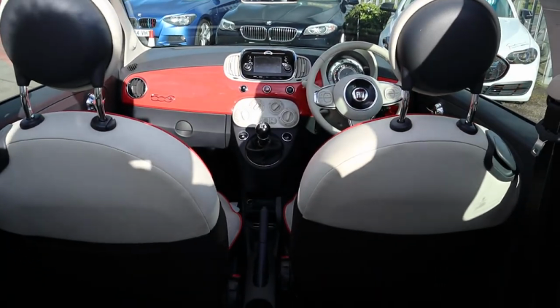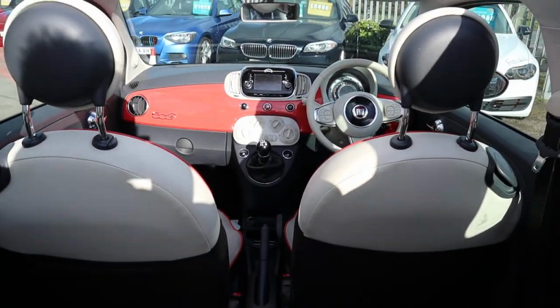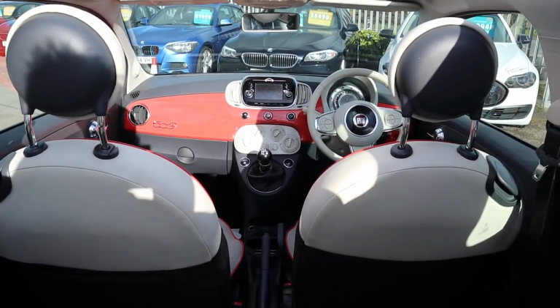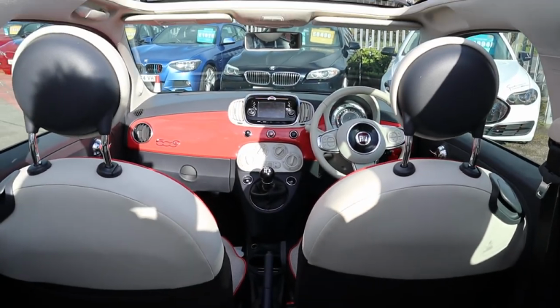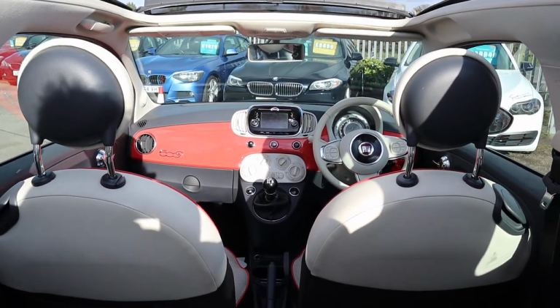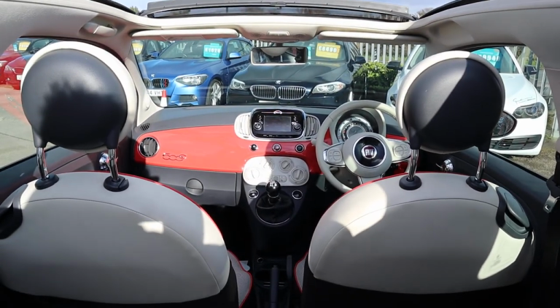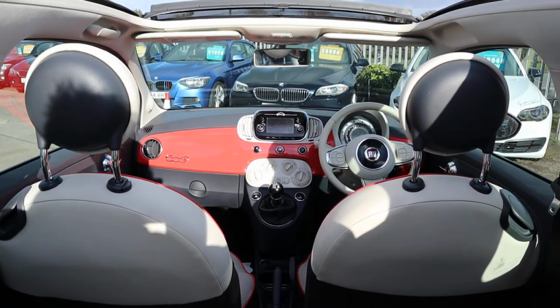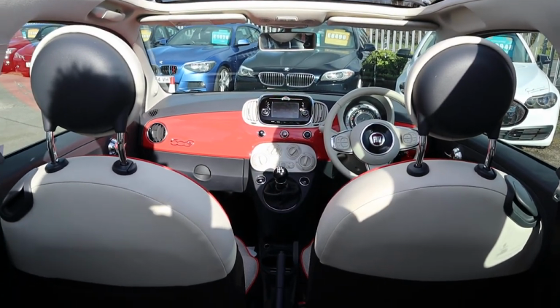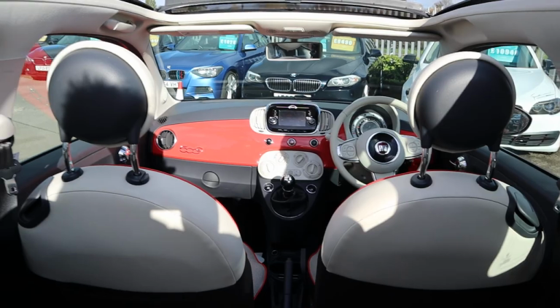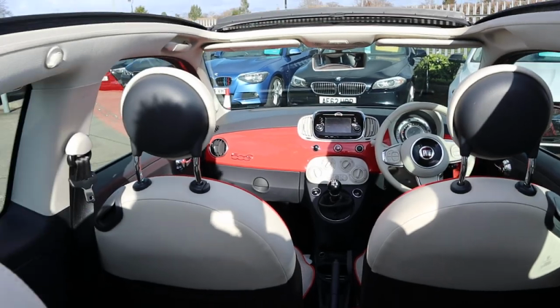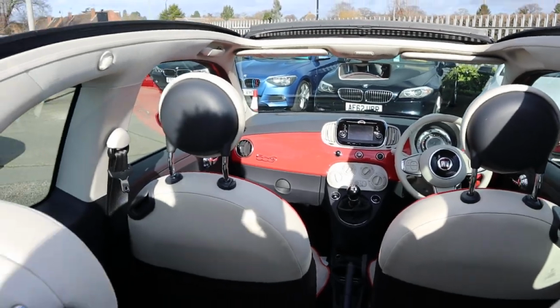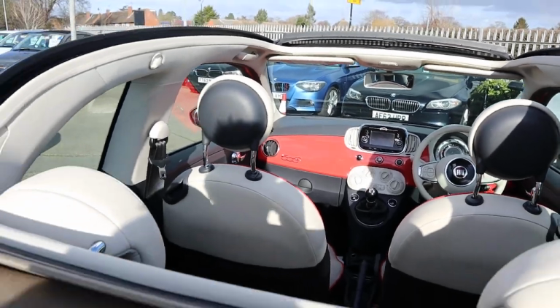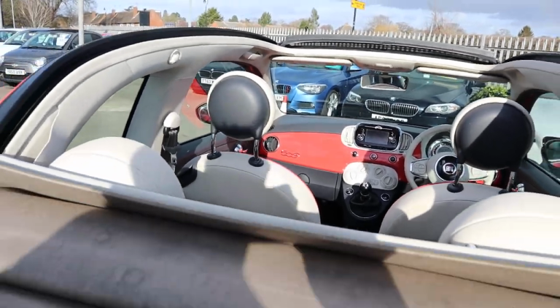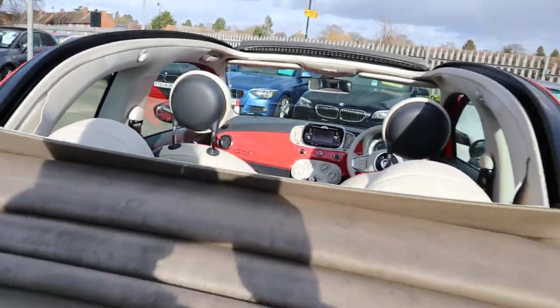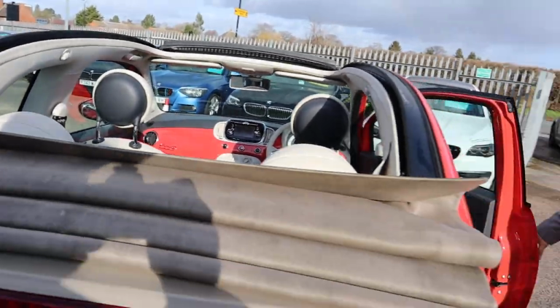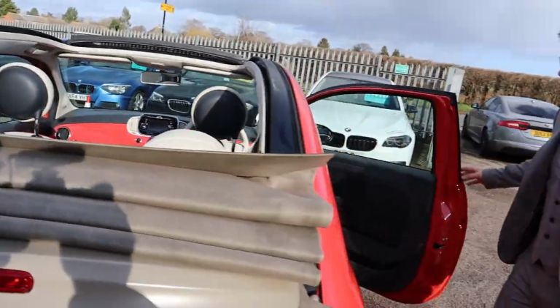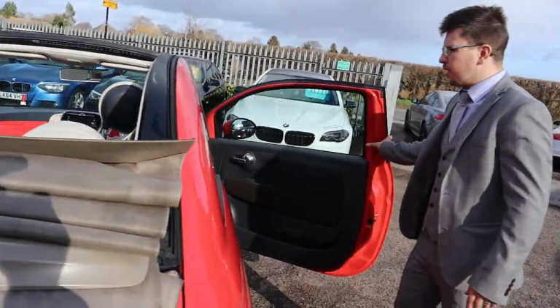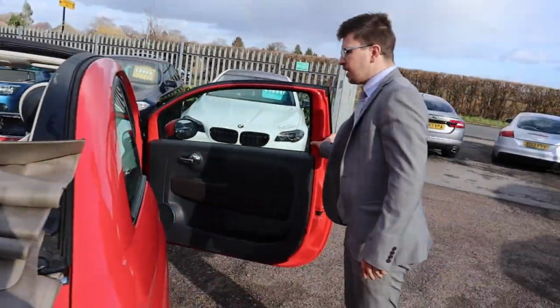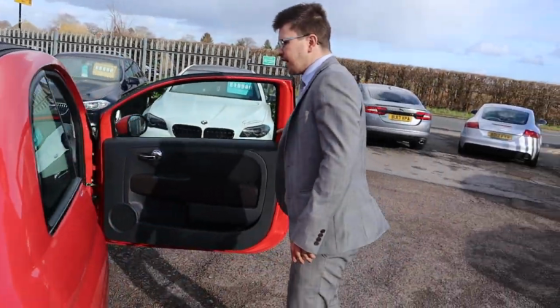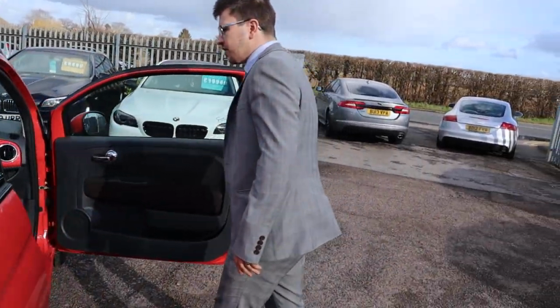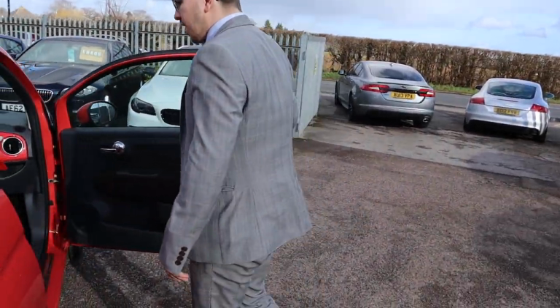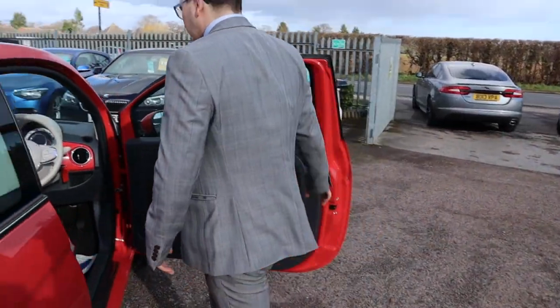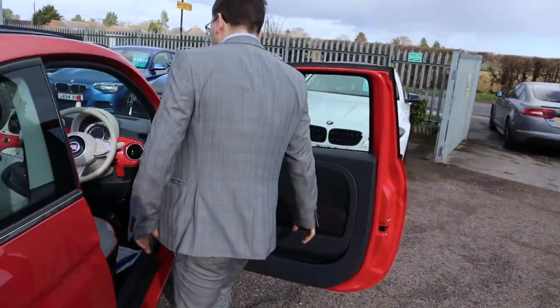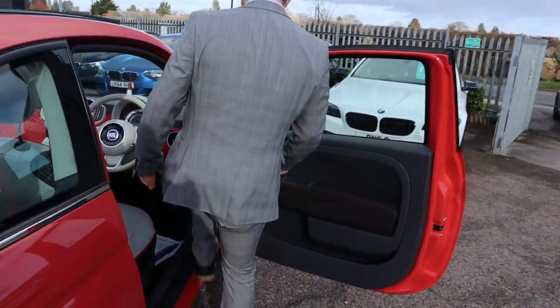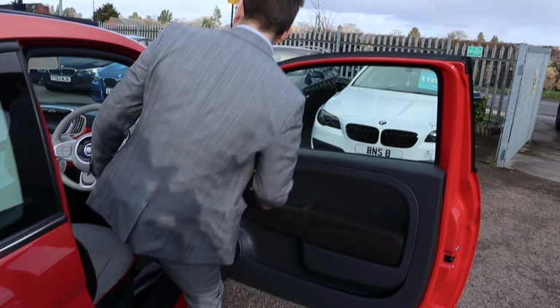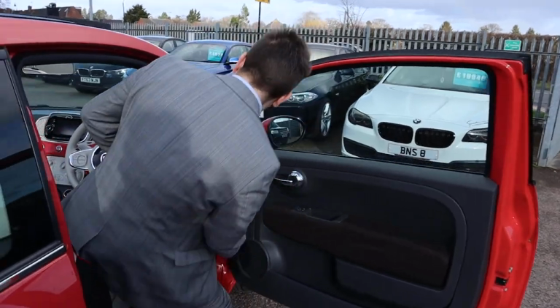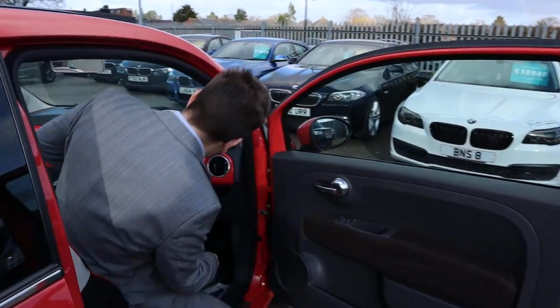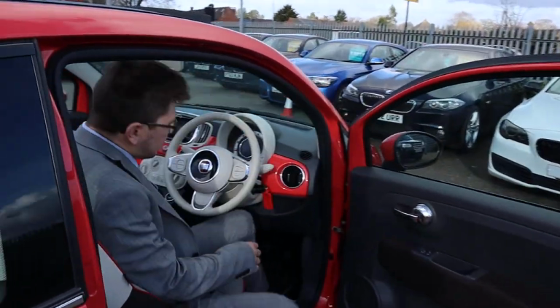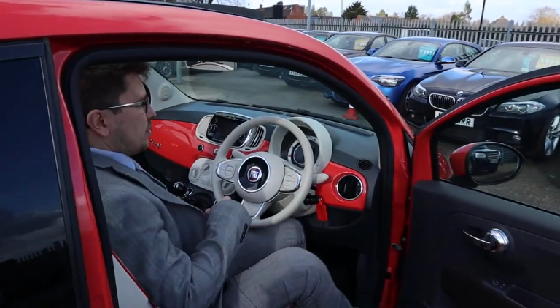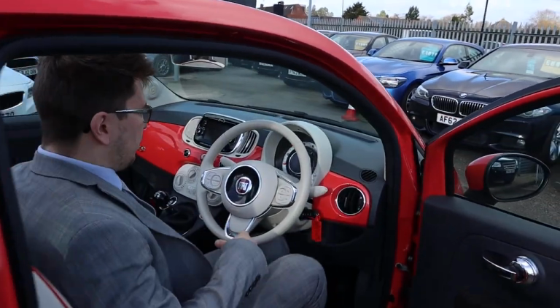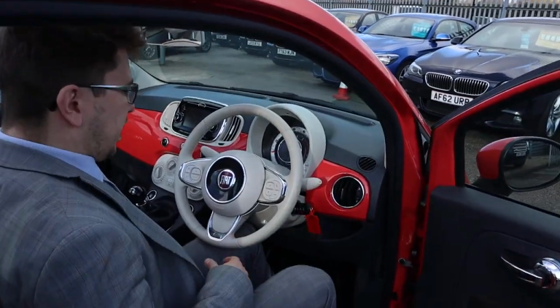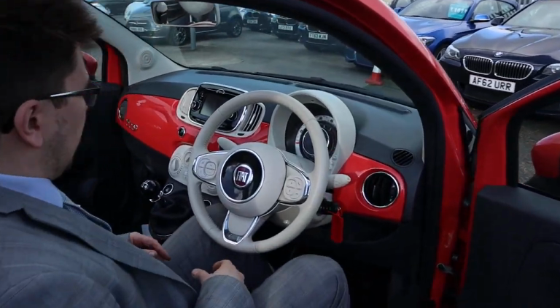I've driven it myself. It drives fantastically well, it's a lot of fun. I think with a sea of grey, black and white cars, it's nice to have something with a bit of colour.